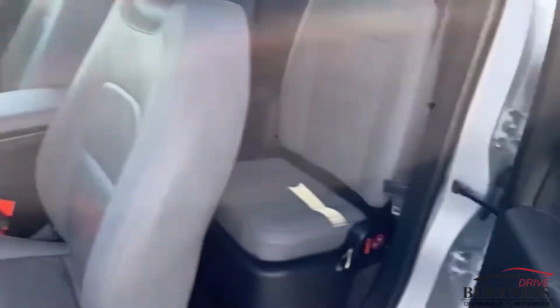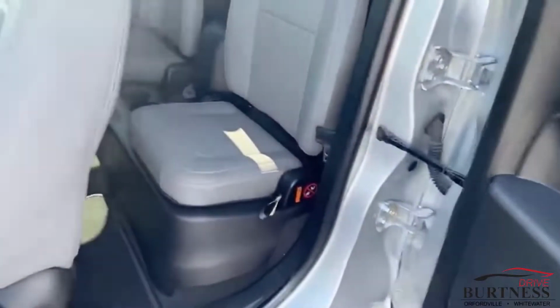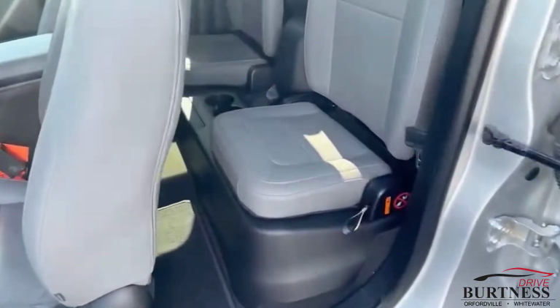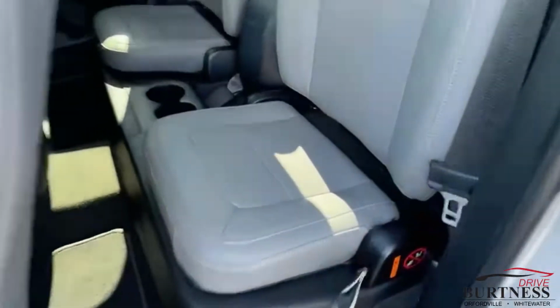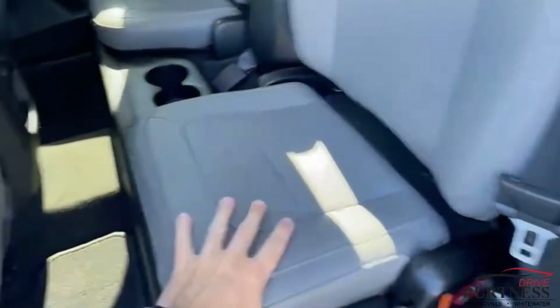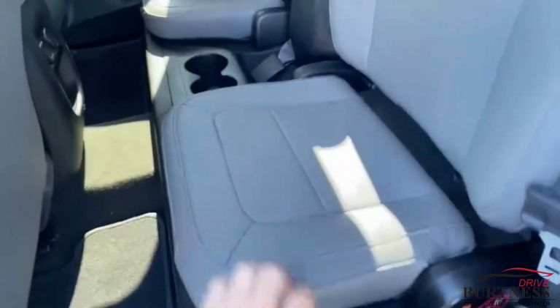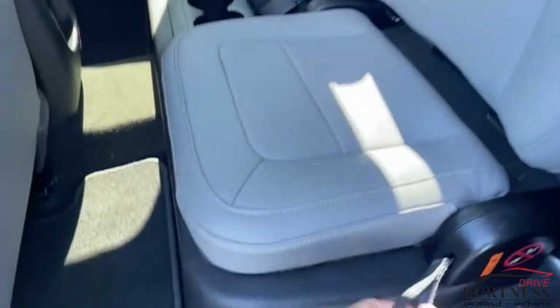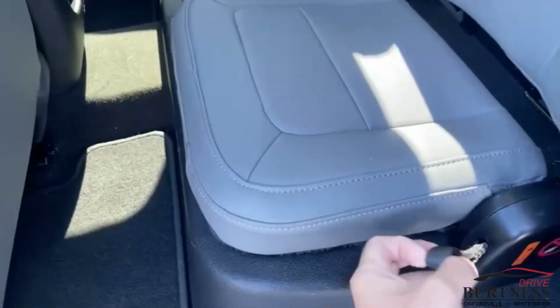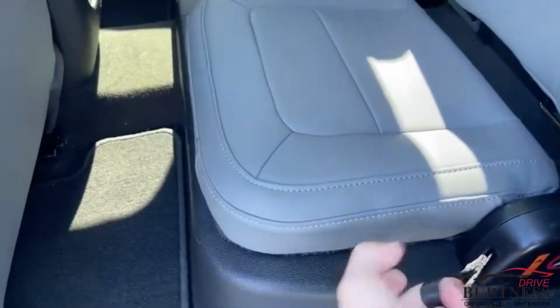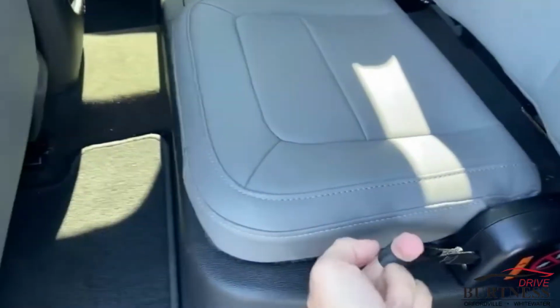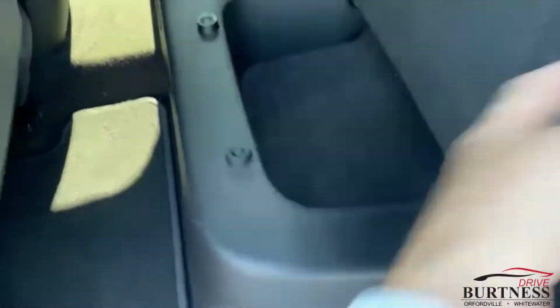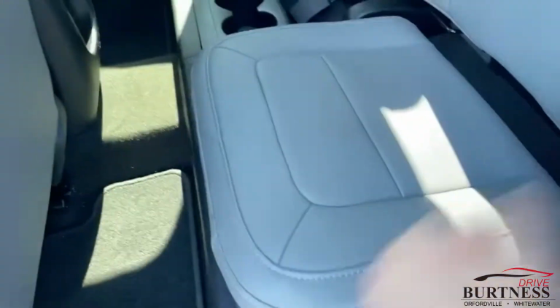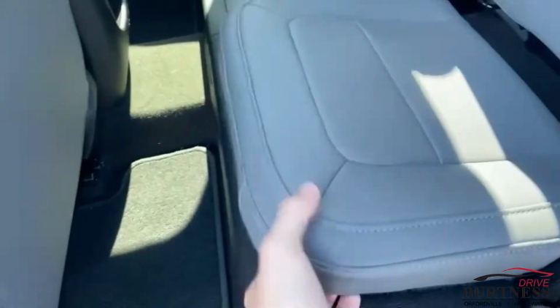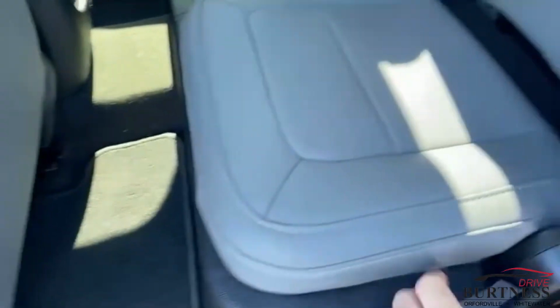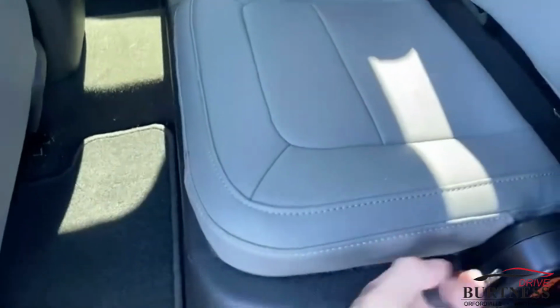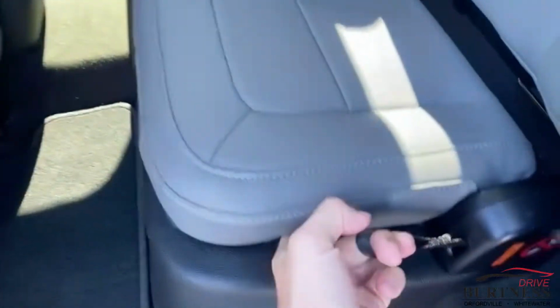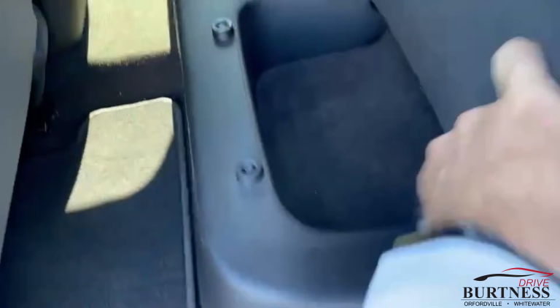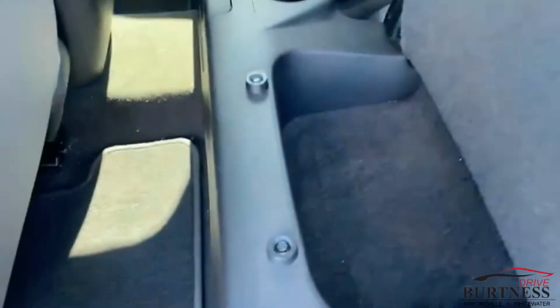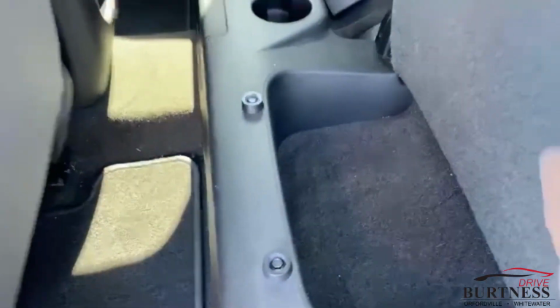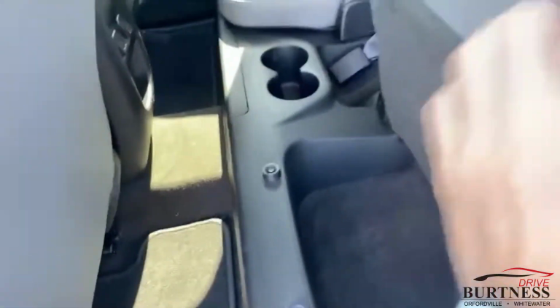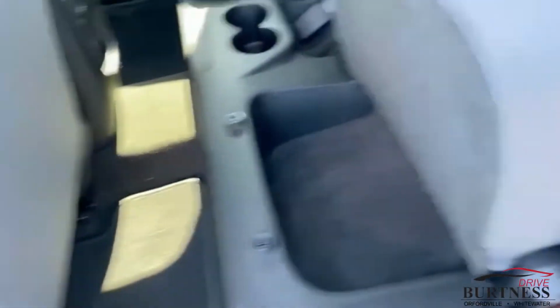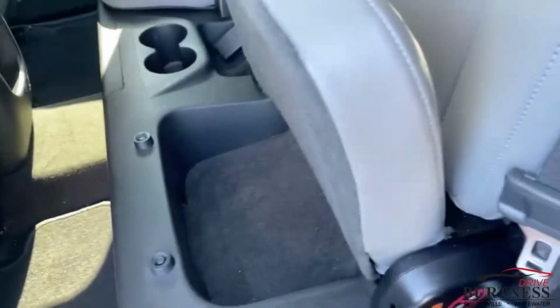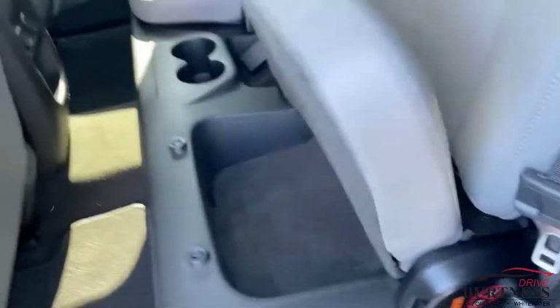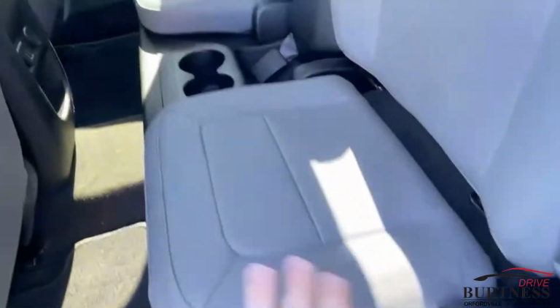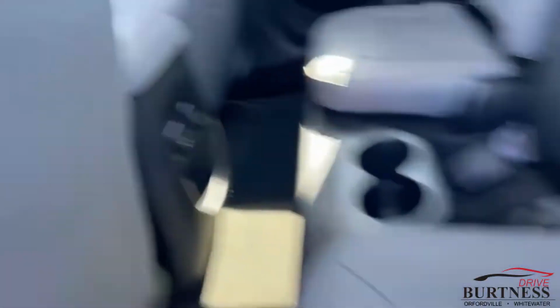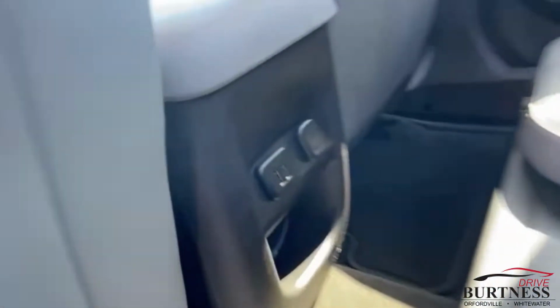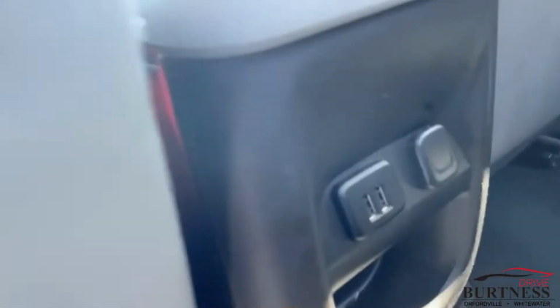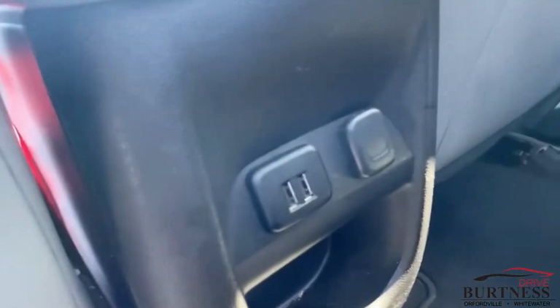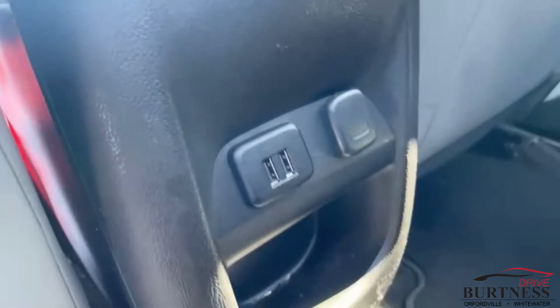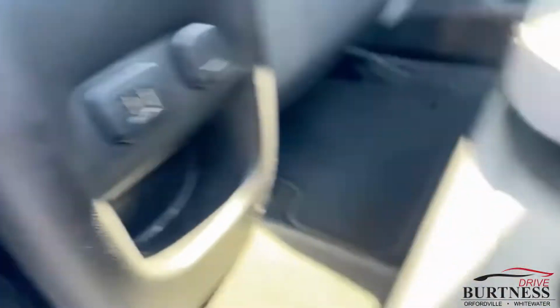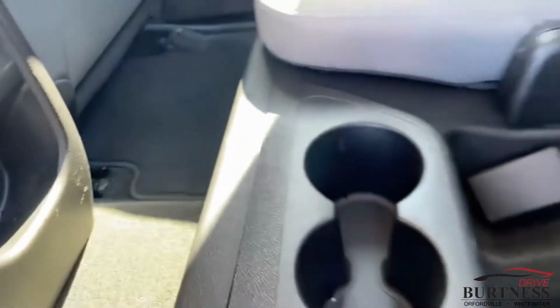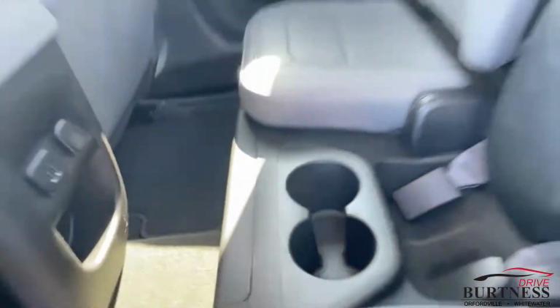Check out the rear seat here. These jump seats do fold up for extra storage — you got storage on both sides that sit up like that. USB ports on the back as well as cup holders.